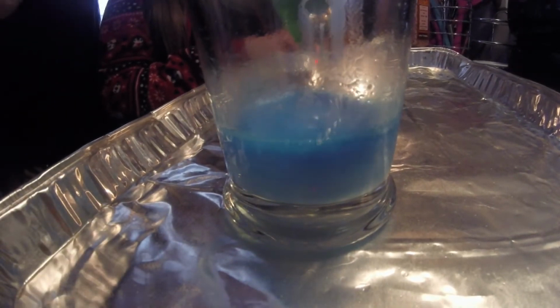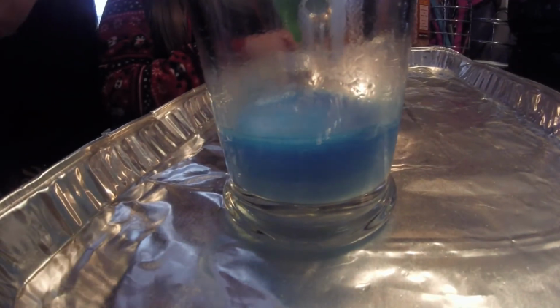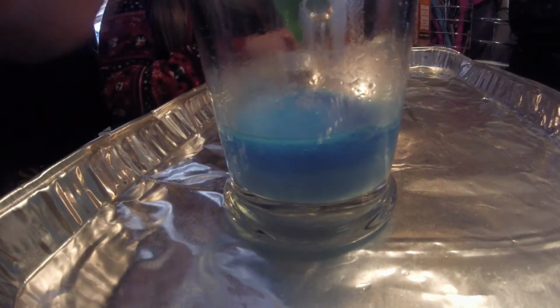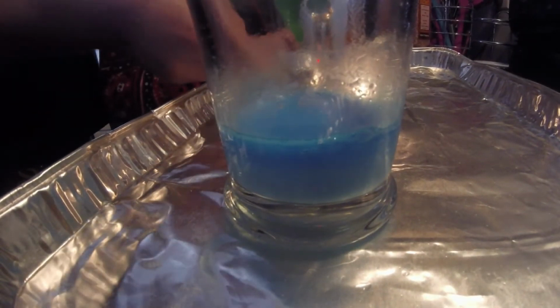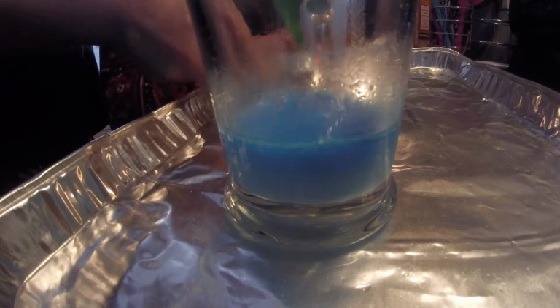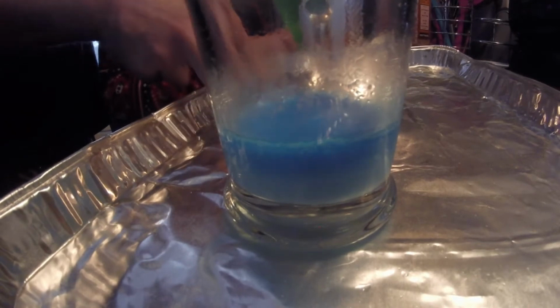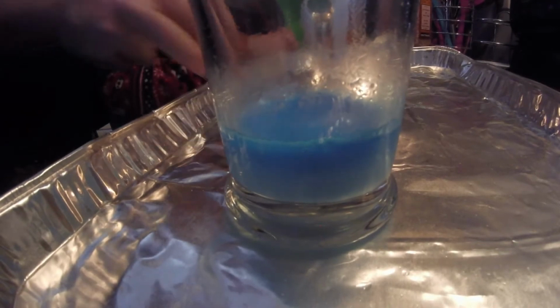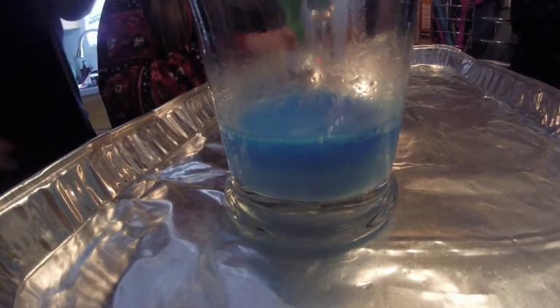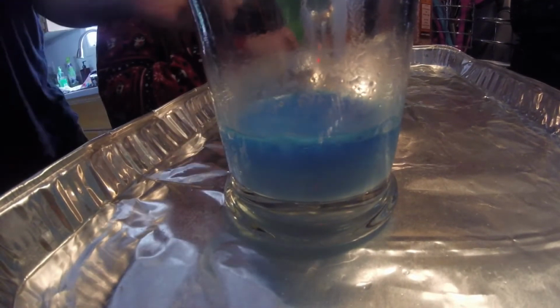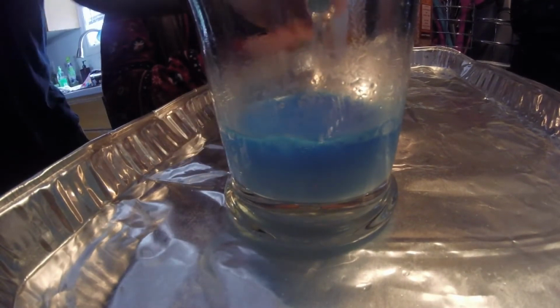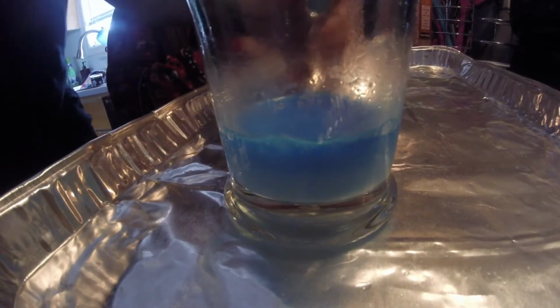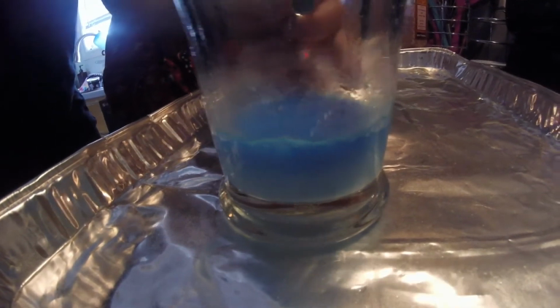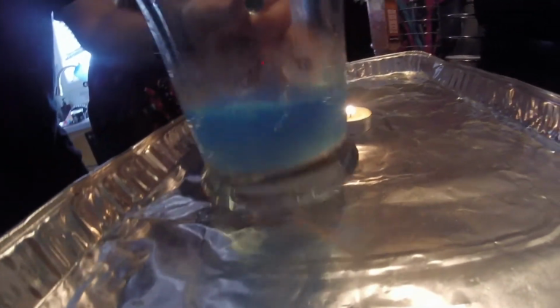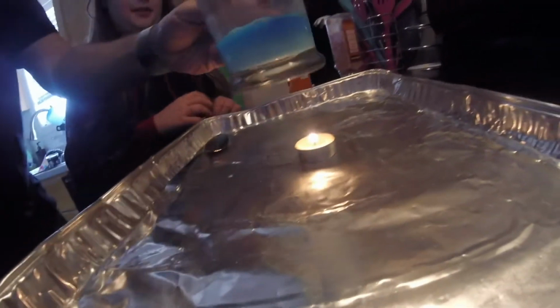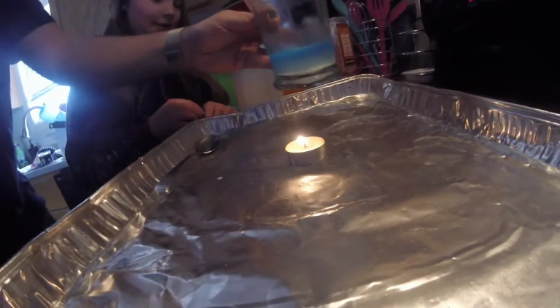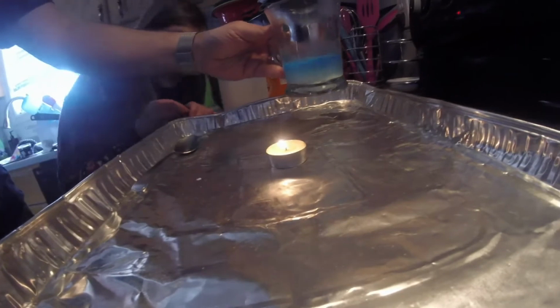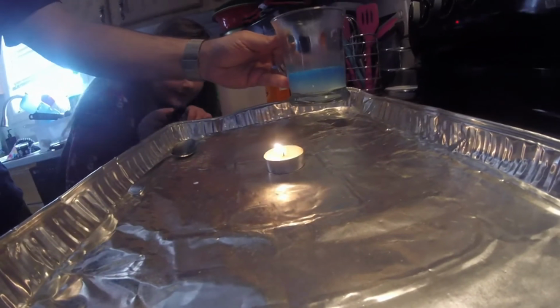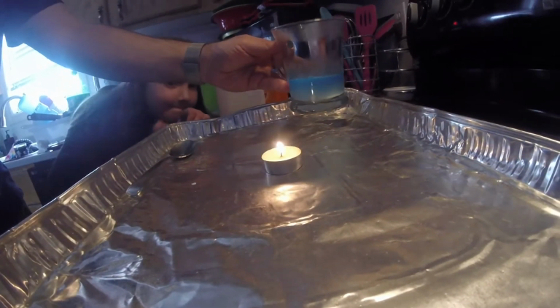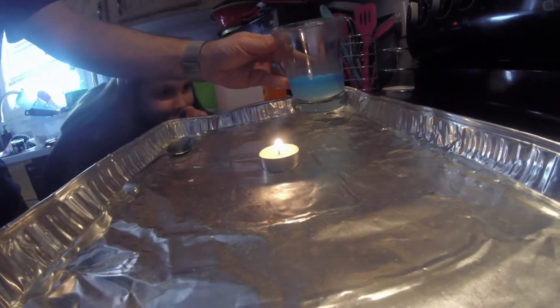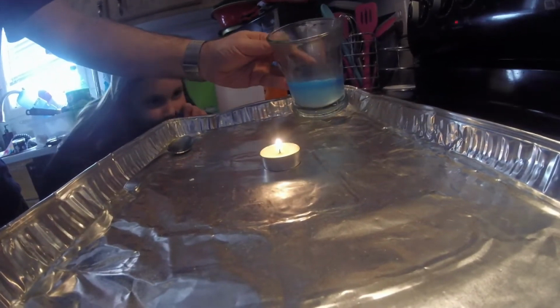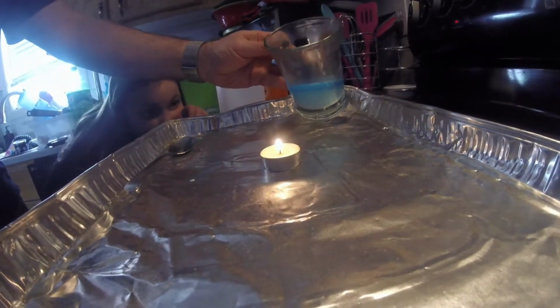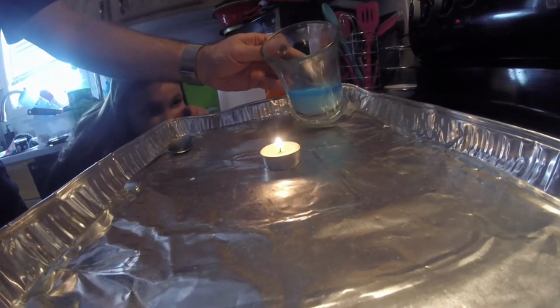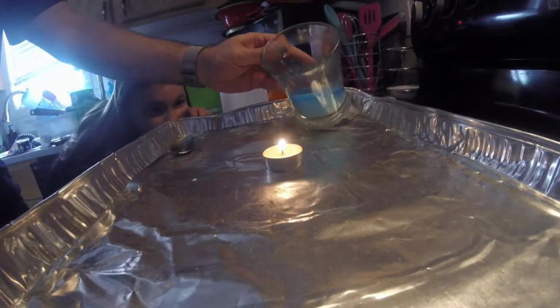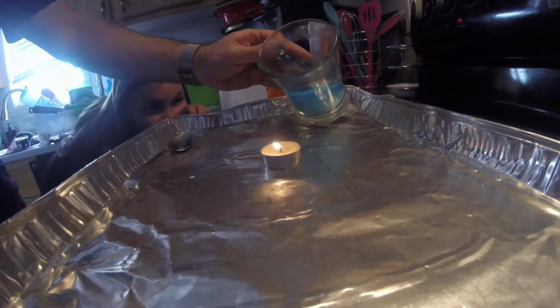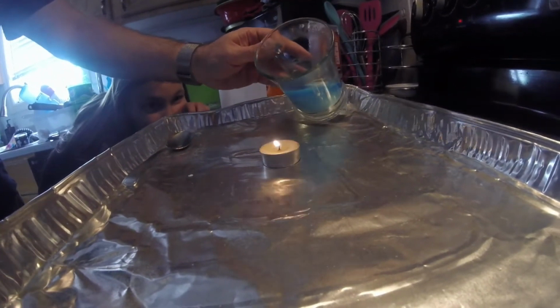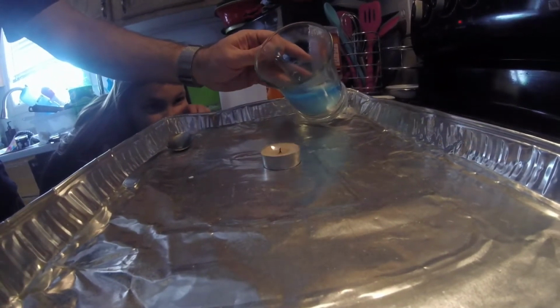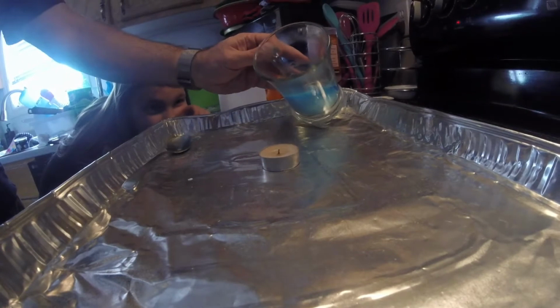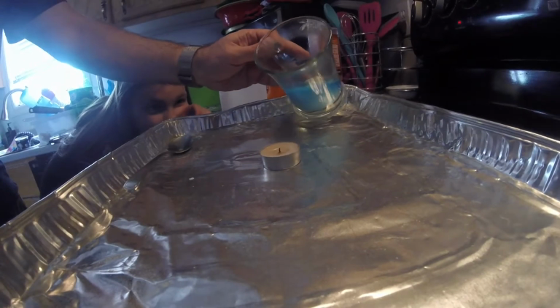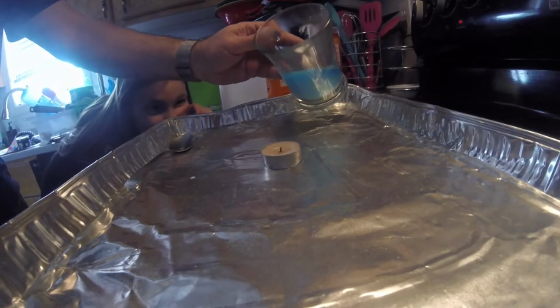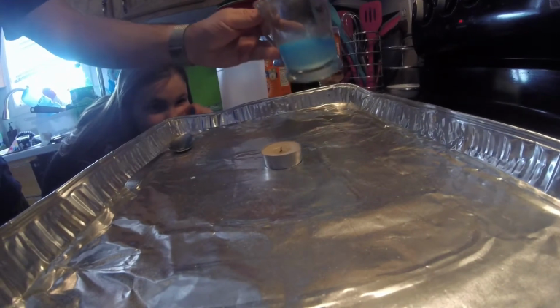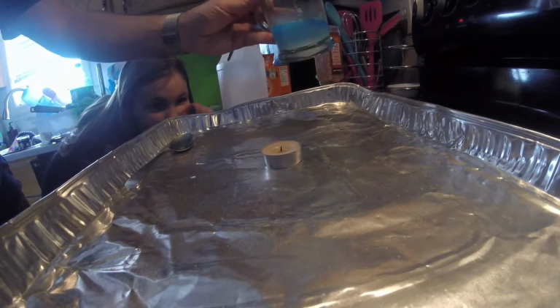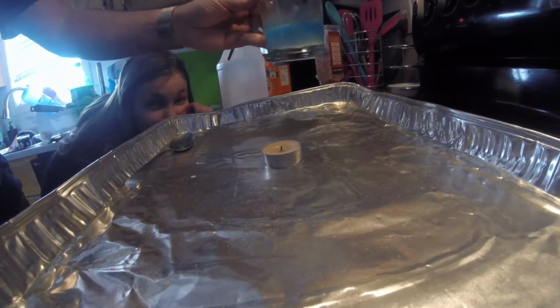There — dye added. So do you want to do this part? I'll do it. So we're going to pour the gas that's inside the cup onto the candle, and magic. Boom!